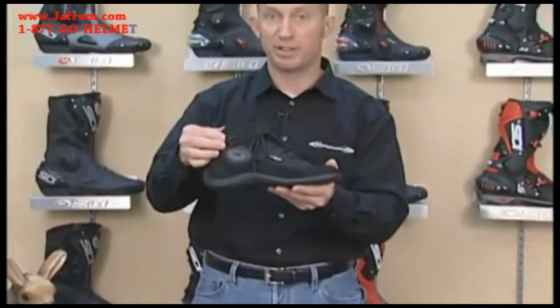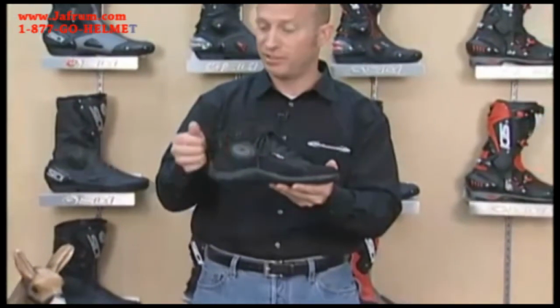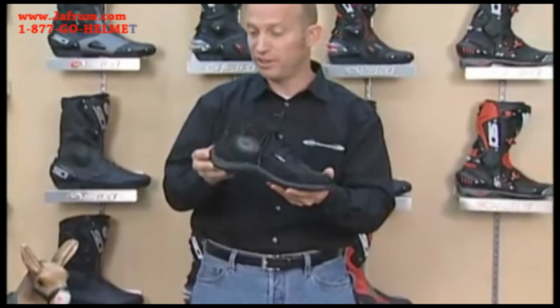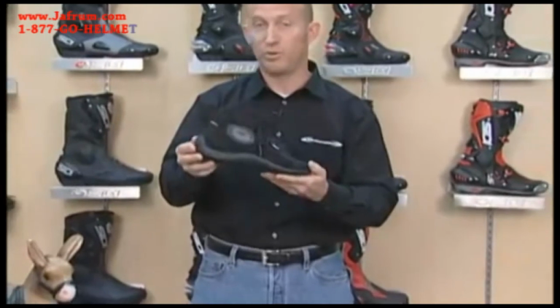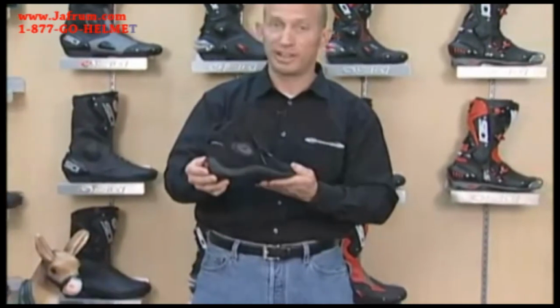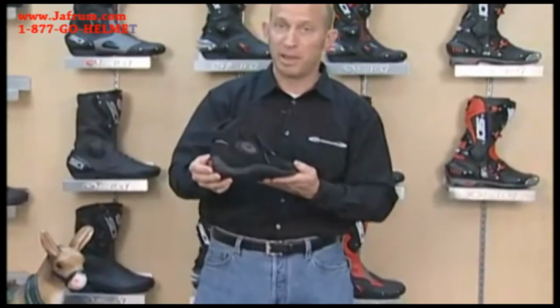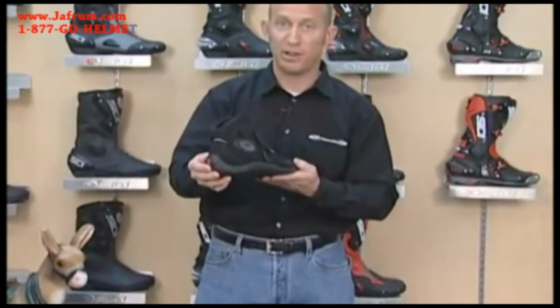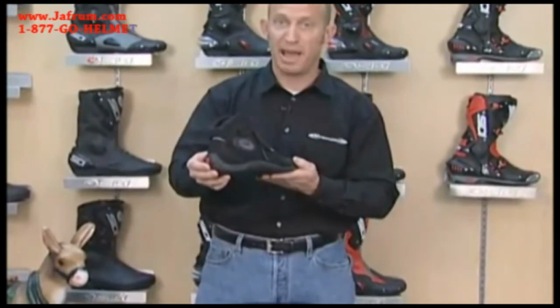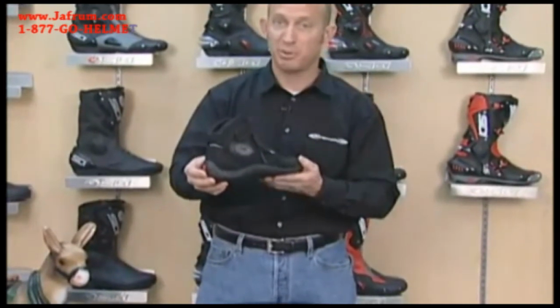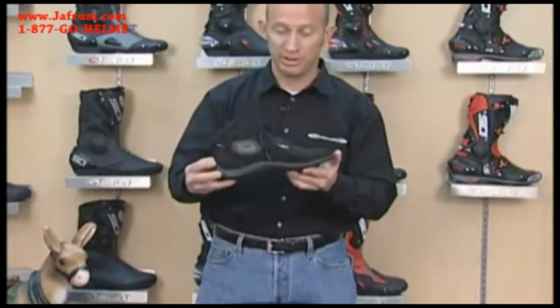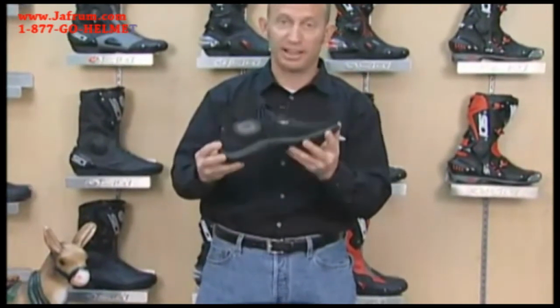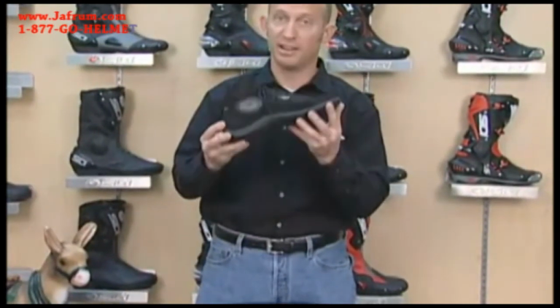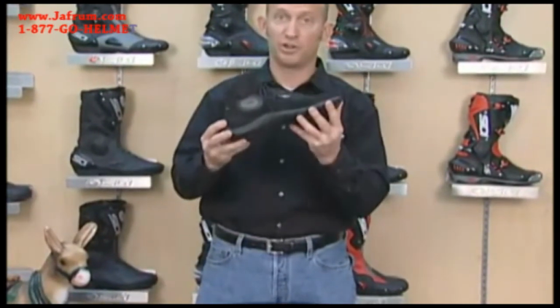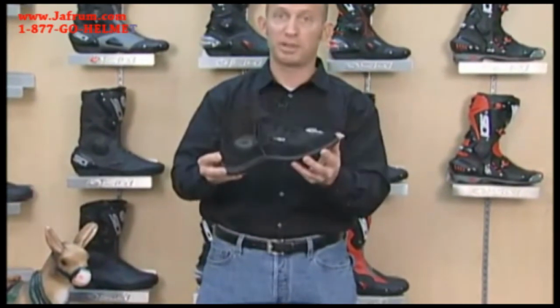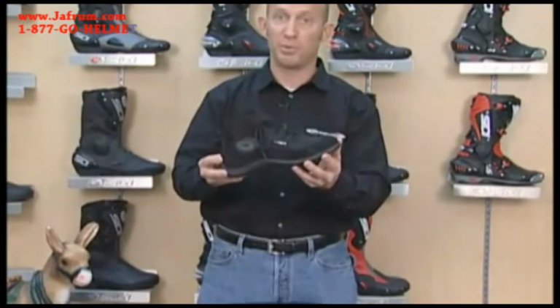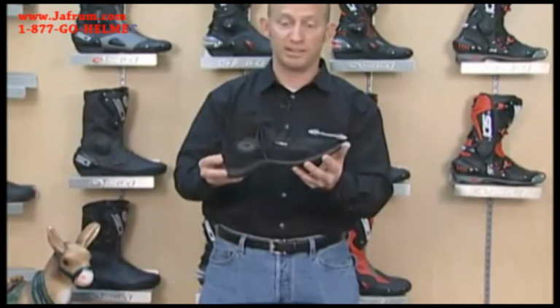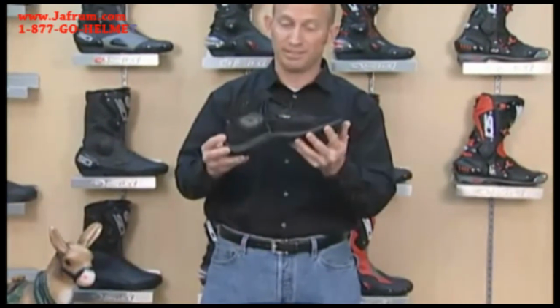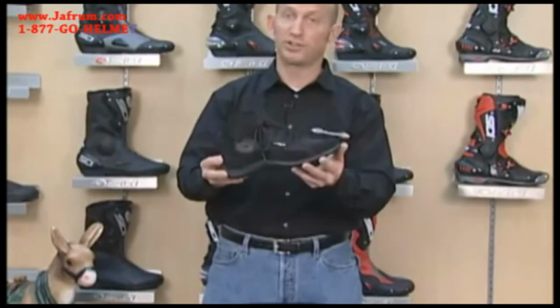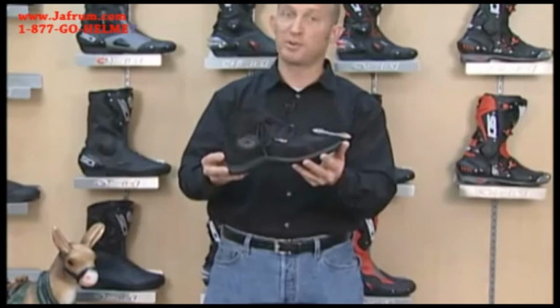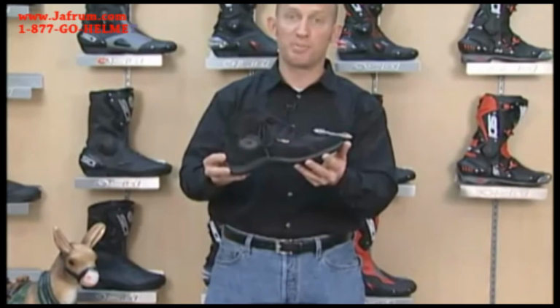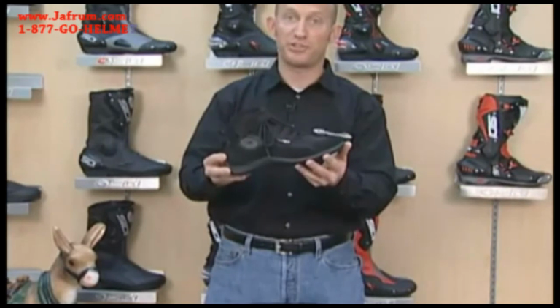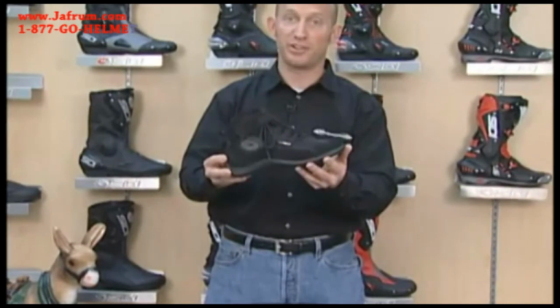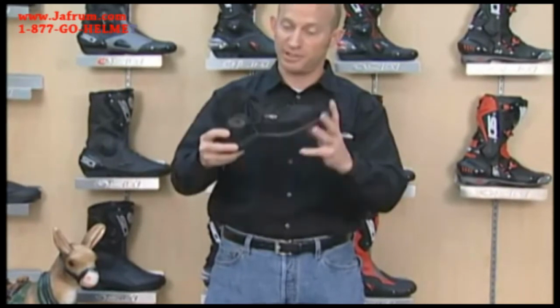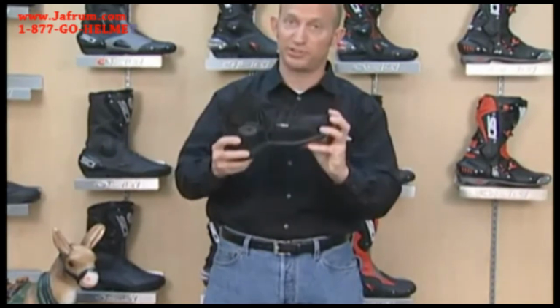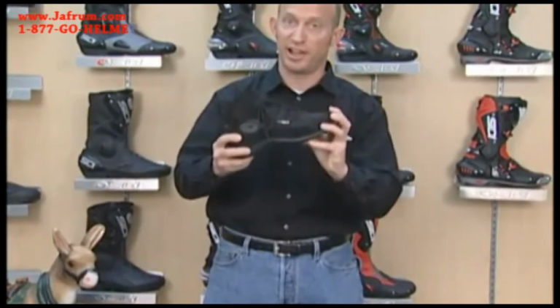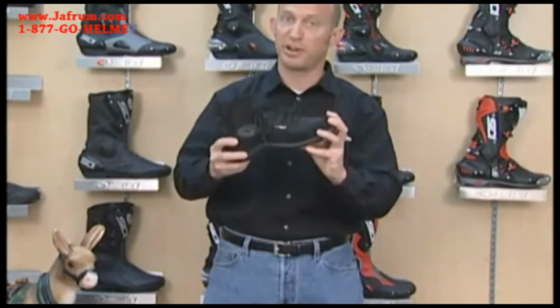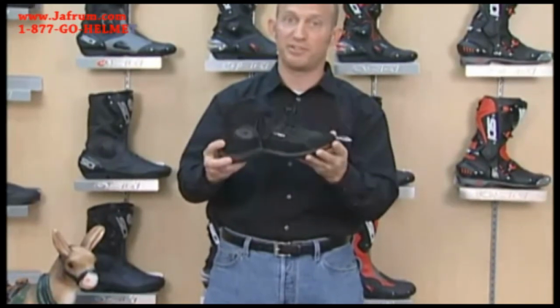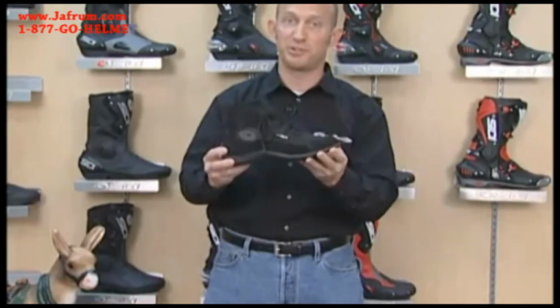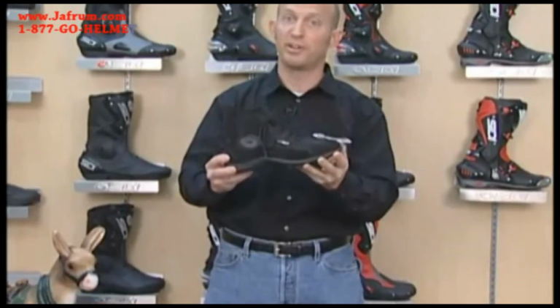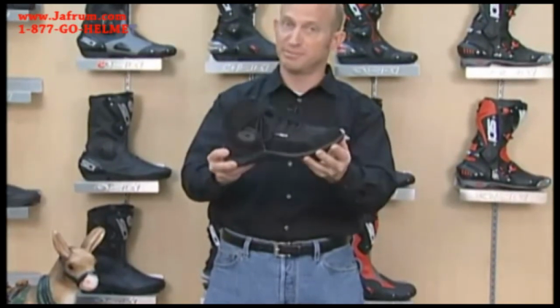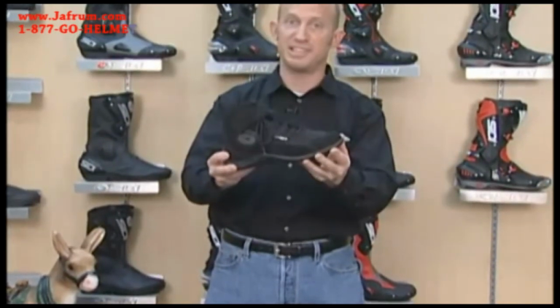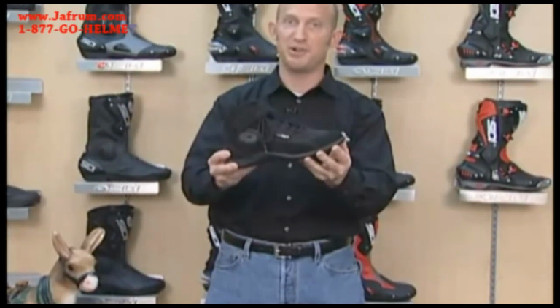Reflective panel on the back of the boot — again, incredibly lightweight, looks like you're wearing a pair of sneakers, yet you still have great safety and support. CD Doha.